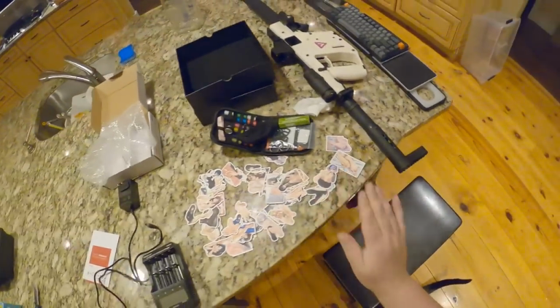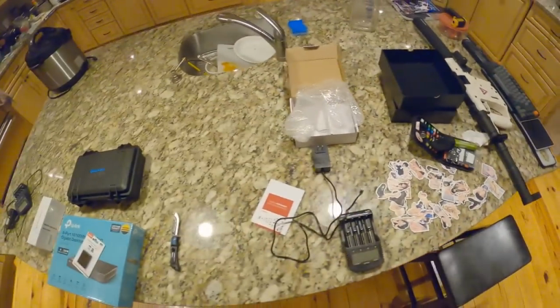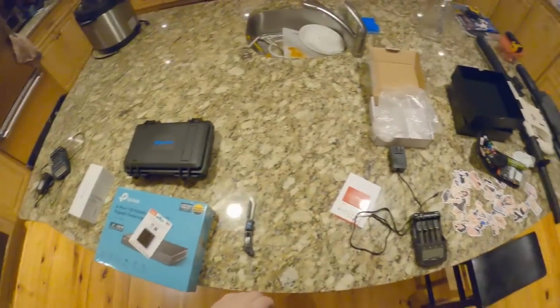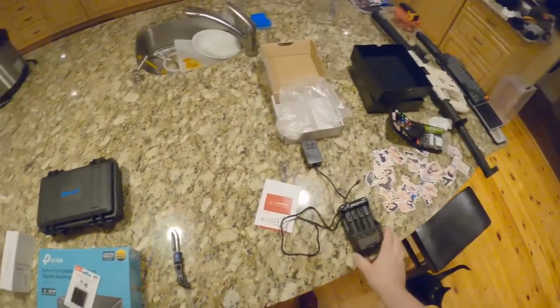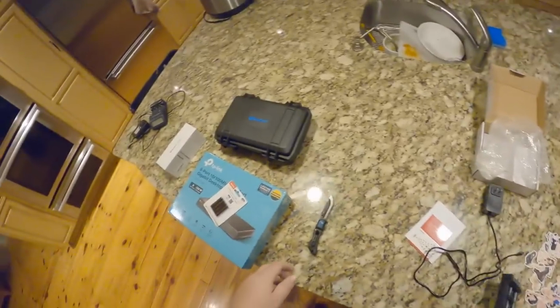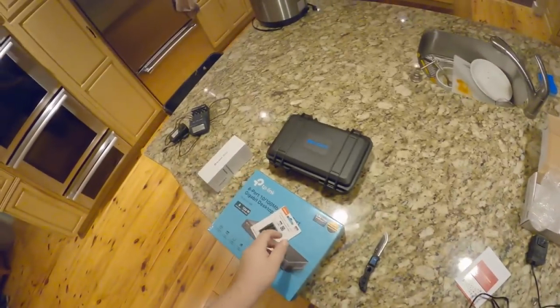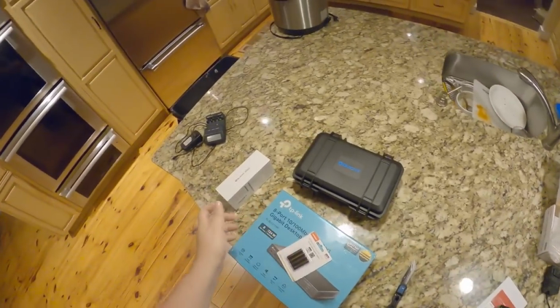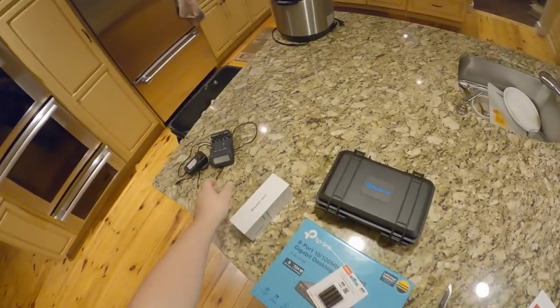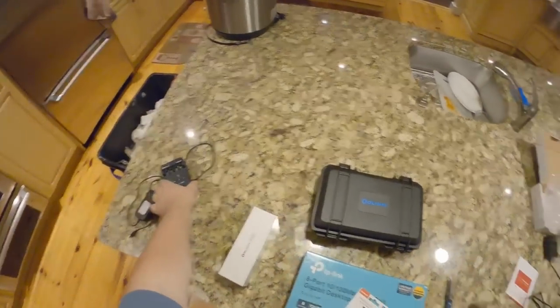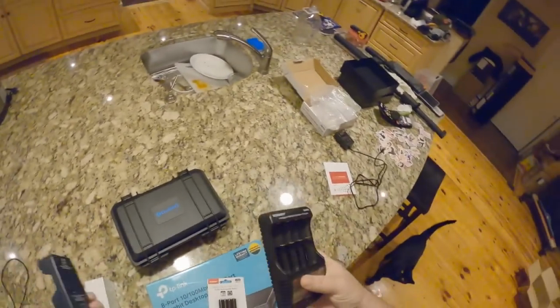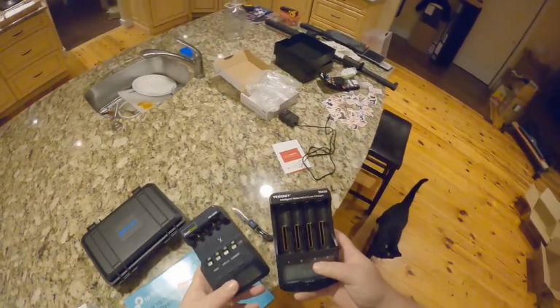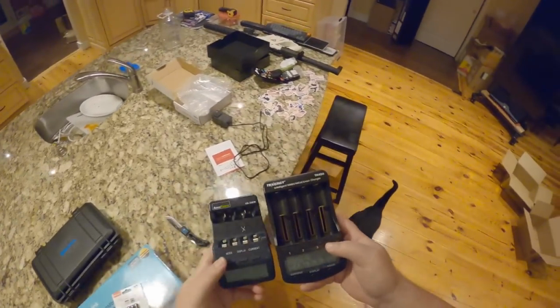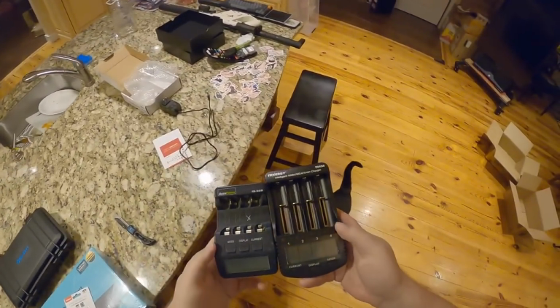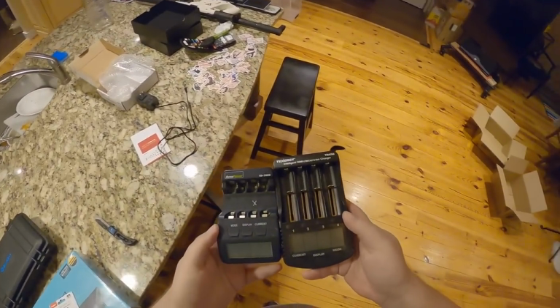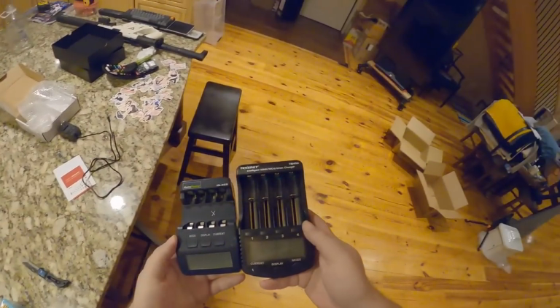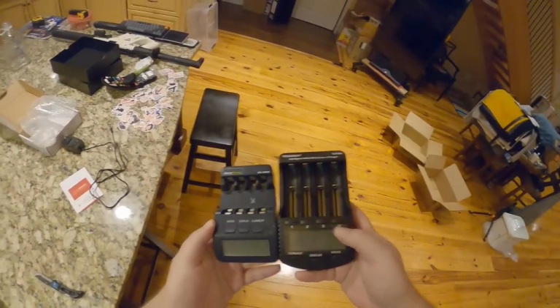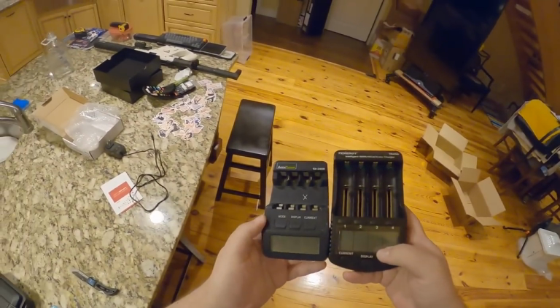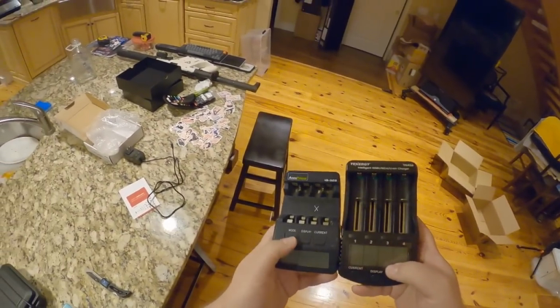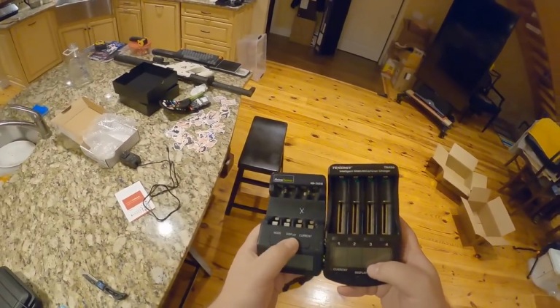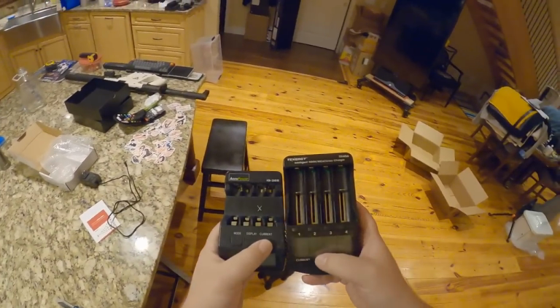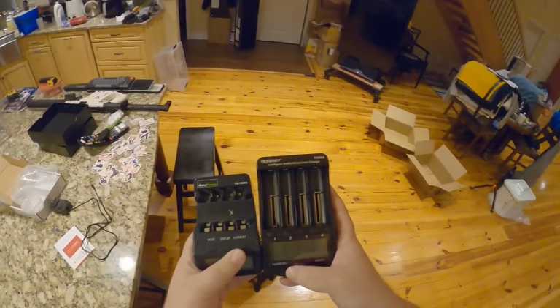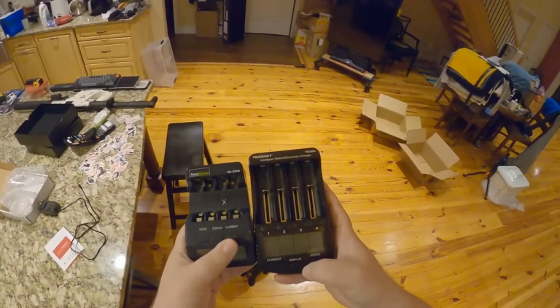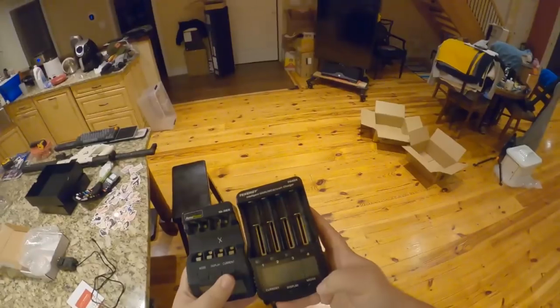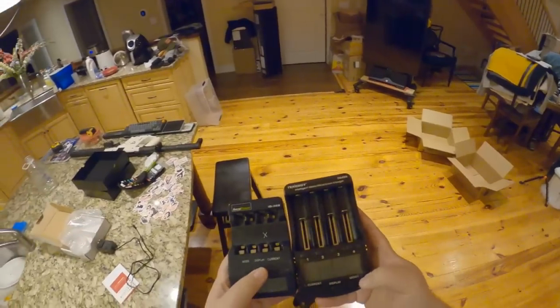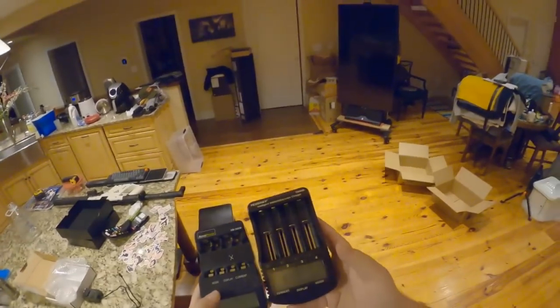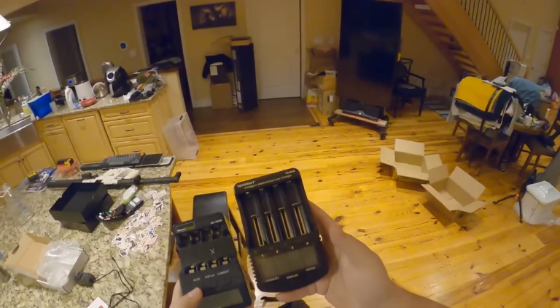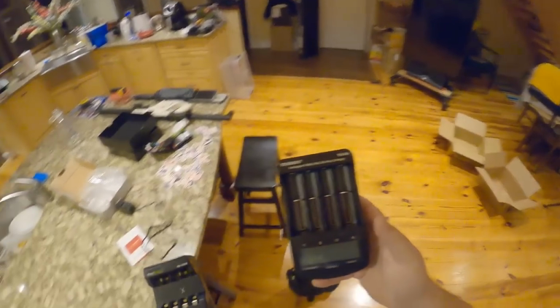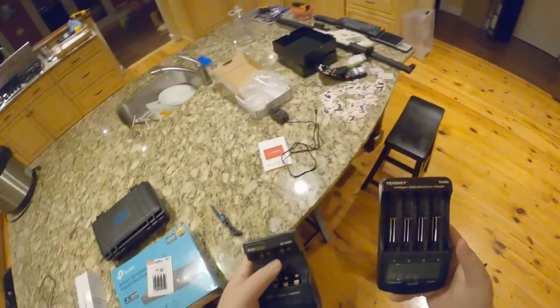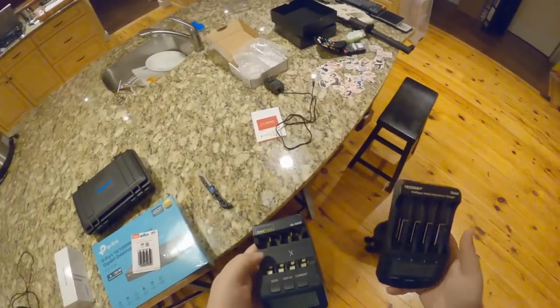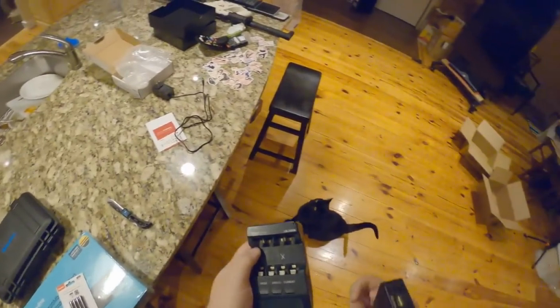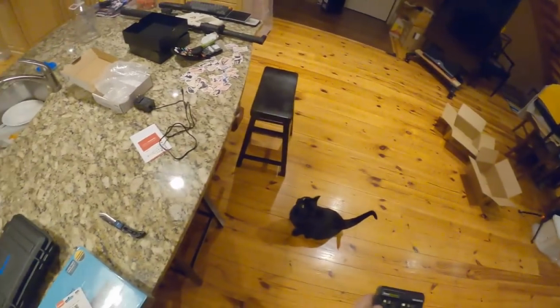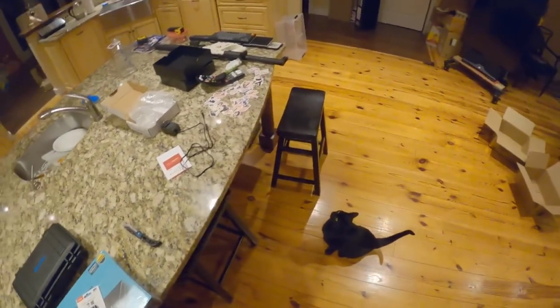Here's the old one and here's the new one. Mode display, current display, mode — oh my god, completely different layout.